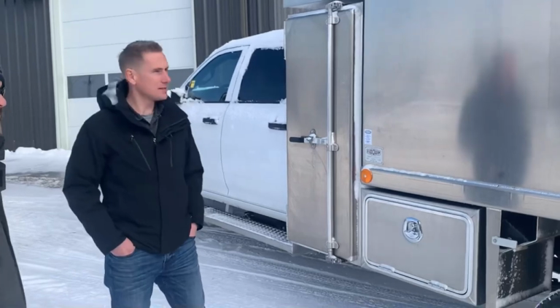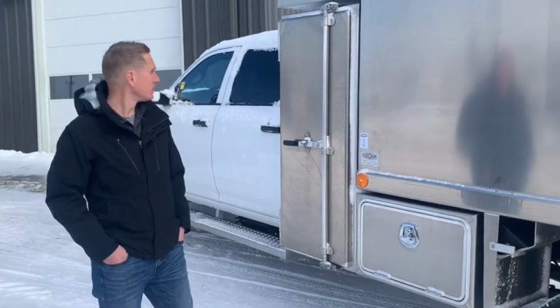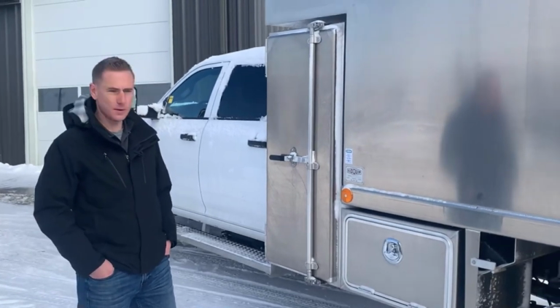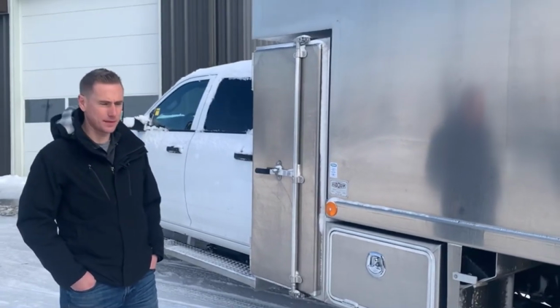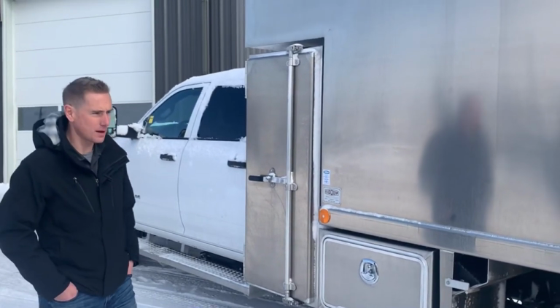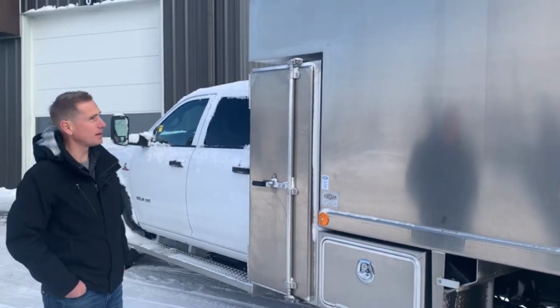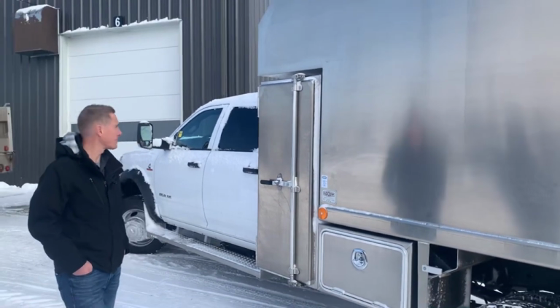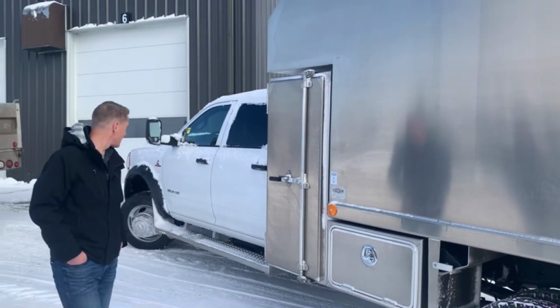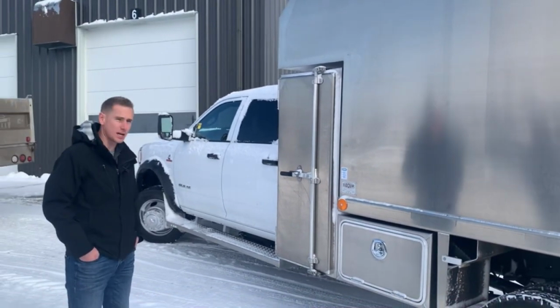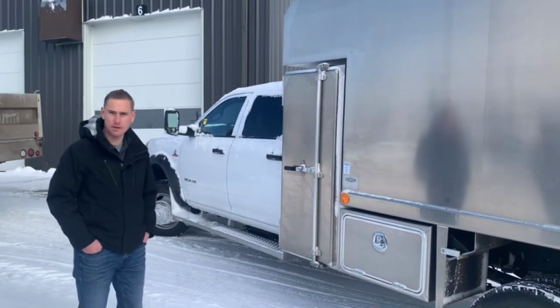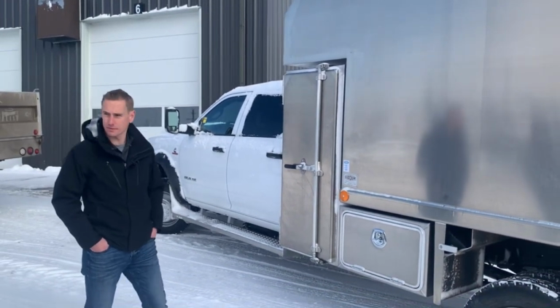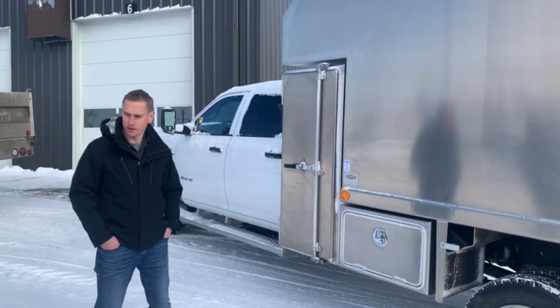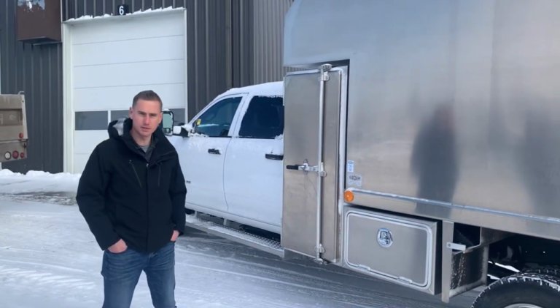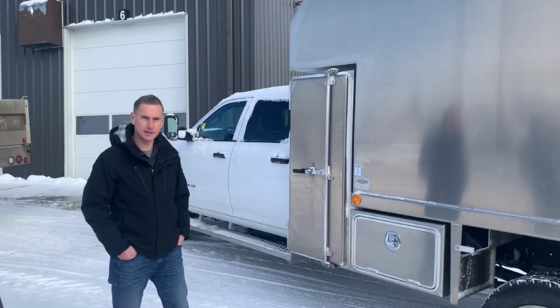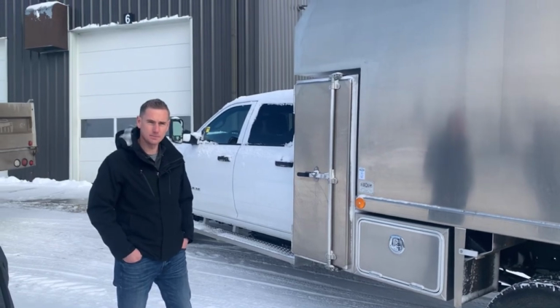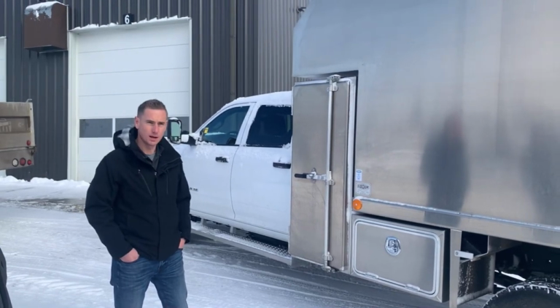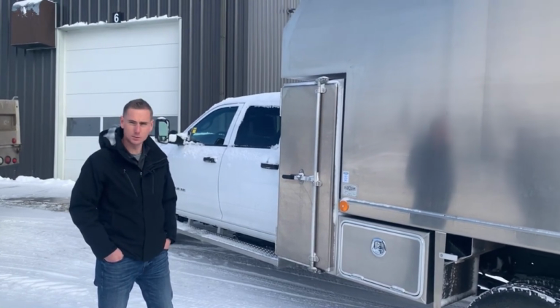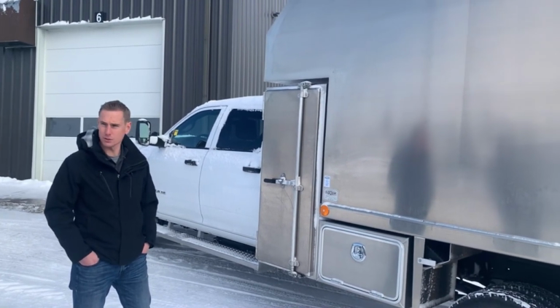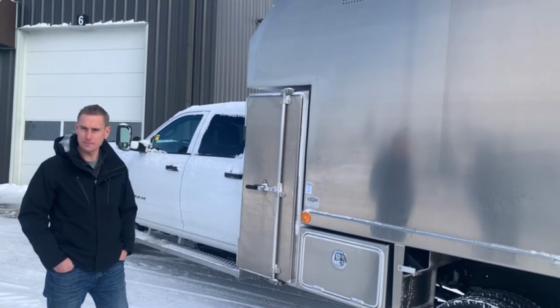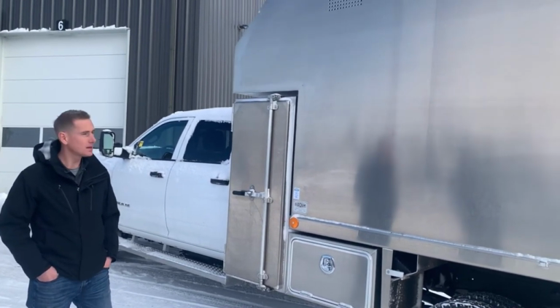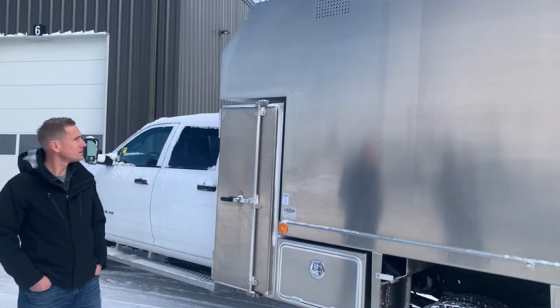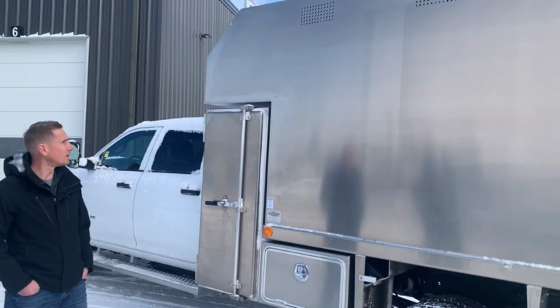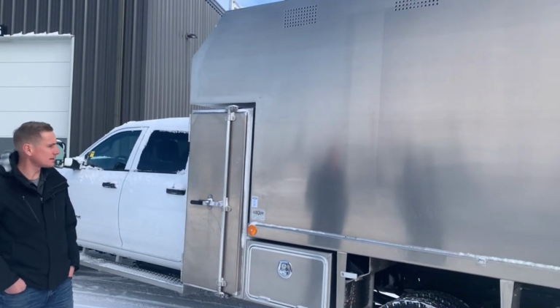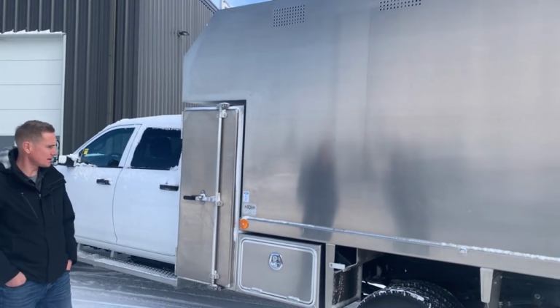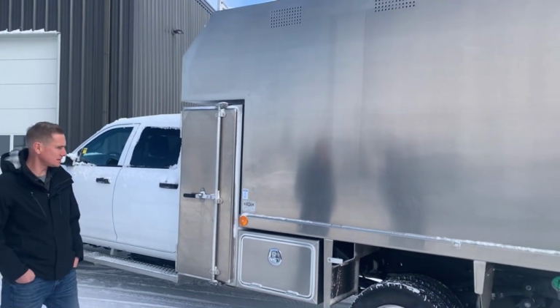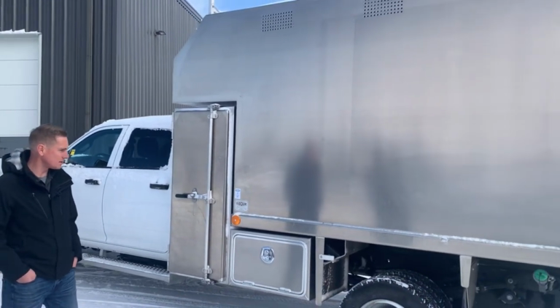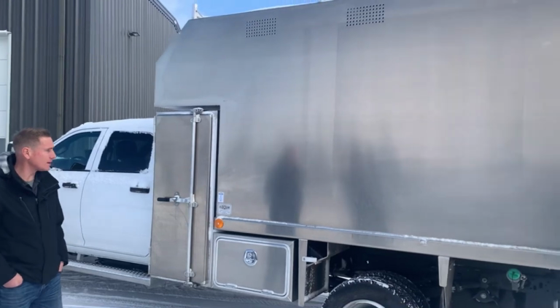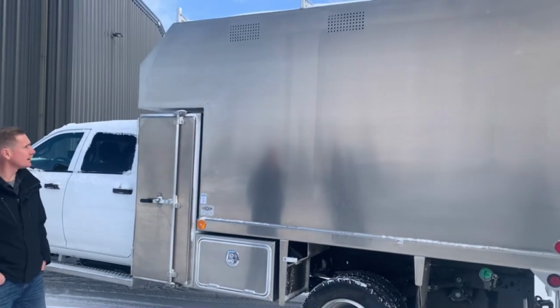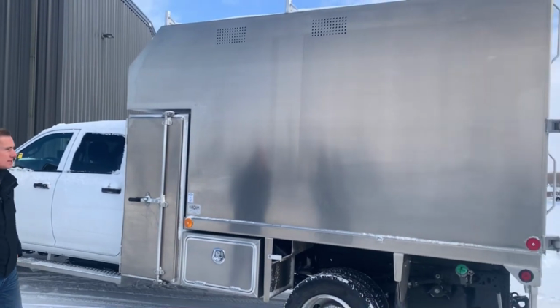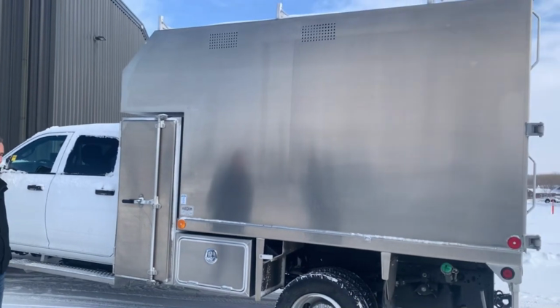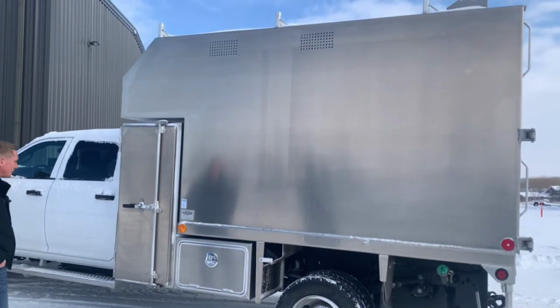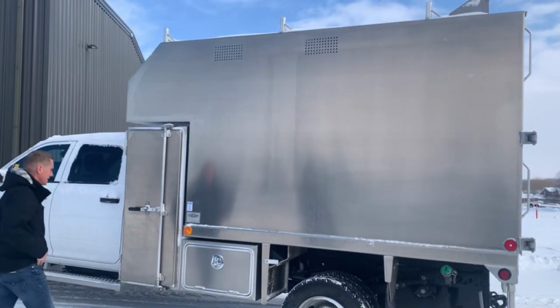Here we are with a brand new chipper body on a new Dodge 5500 for Zach here at Twin Oaks Tree Care. It's a very standard unit, very nice unit — it's got a lot of bells and whistles on it.